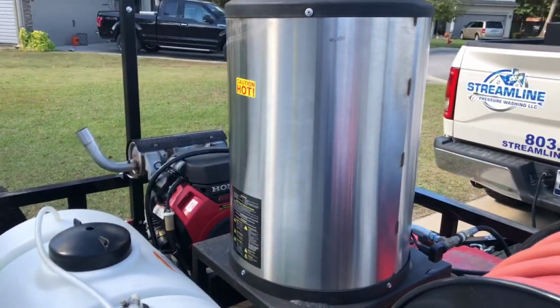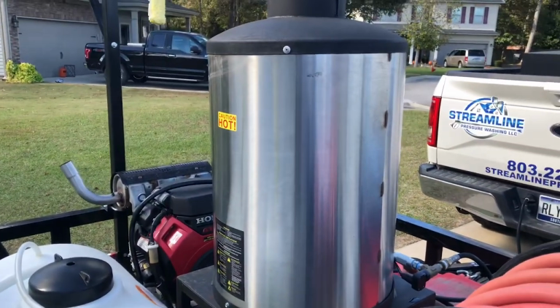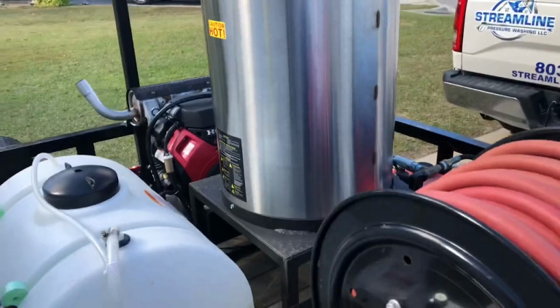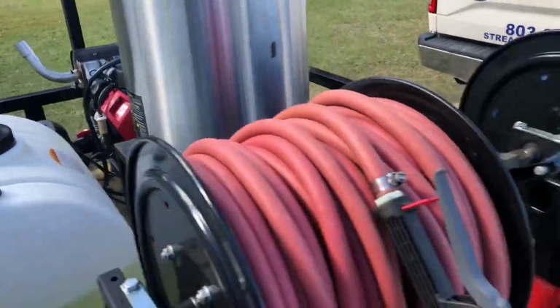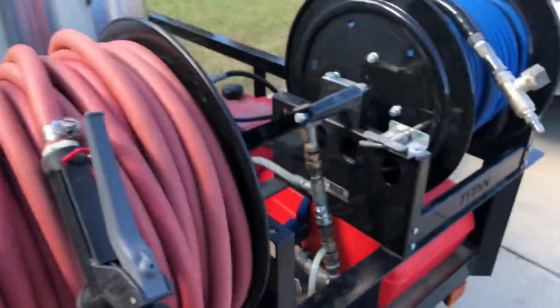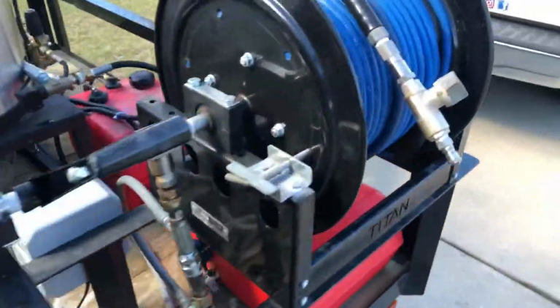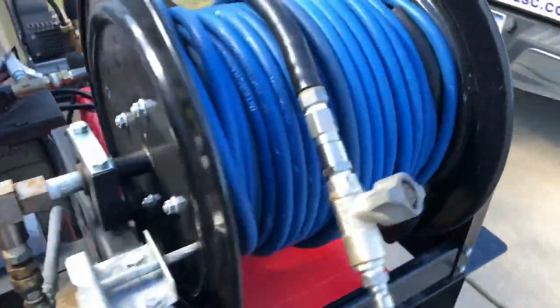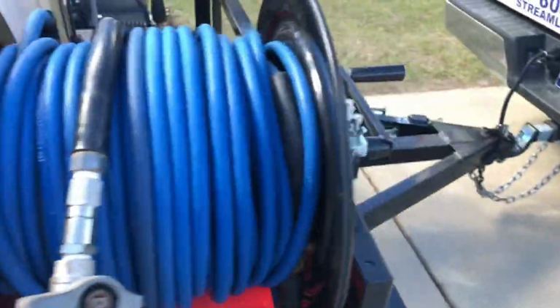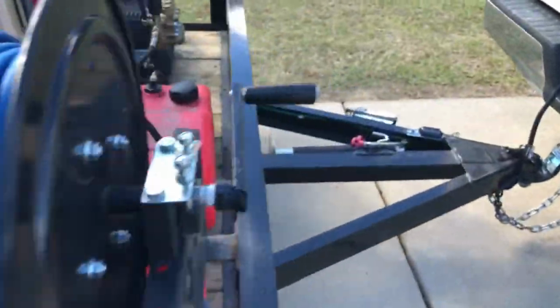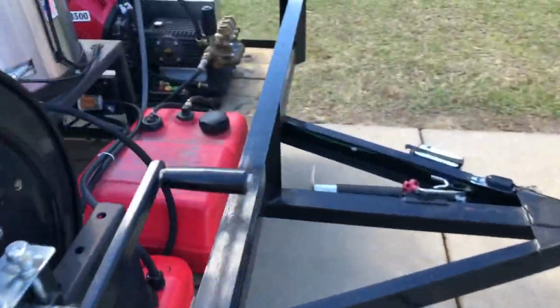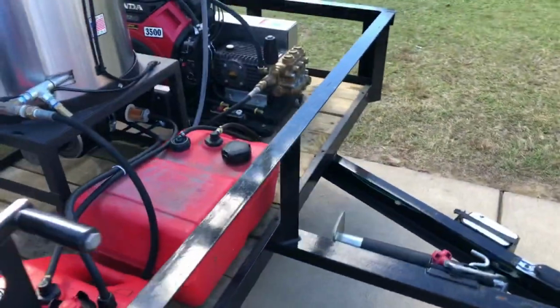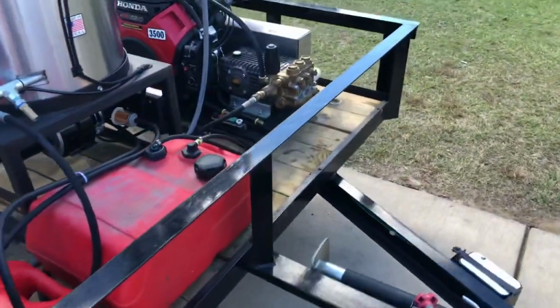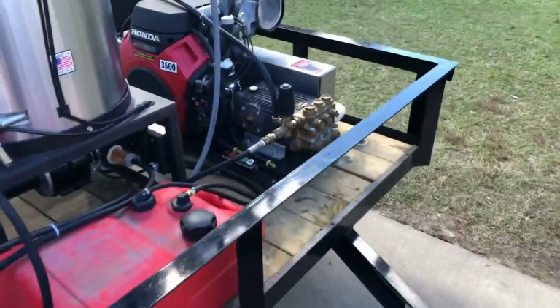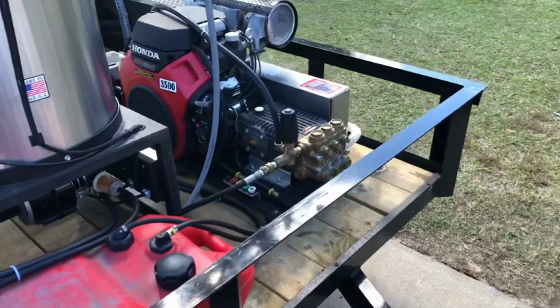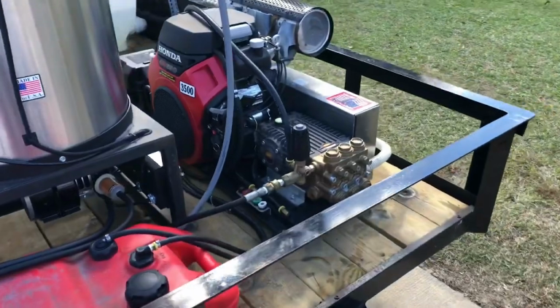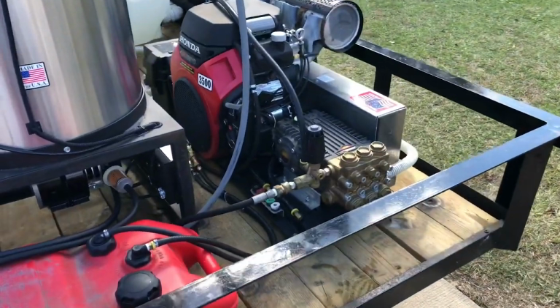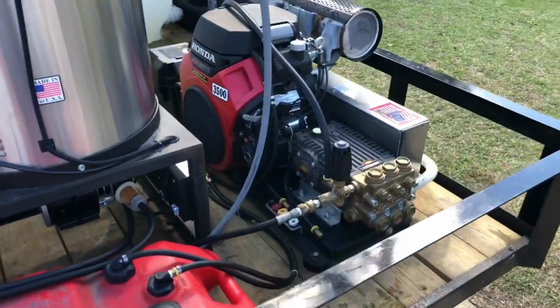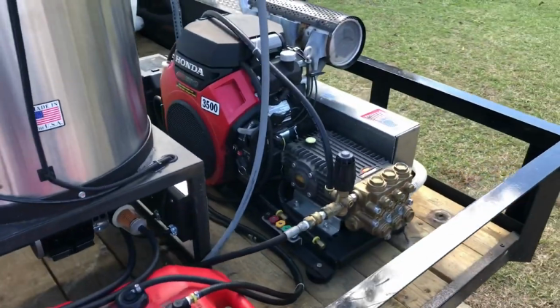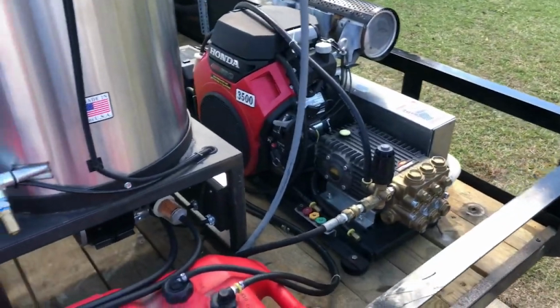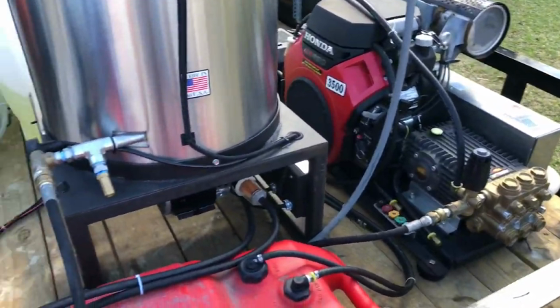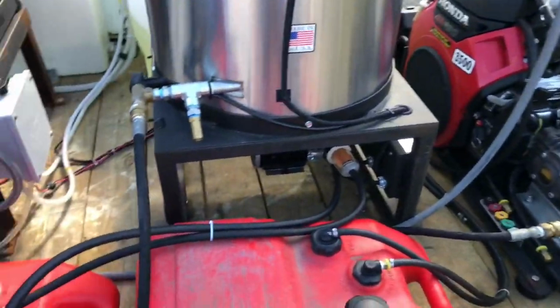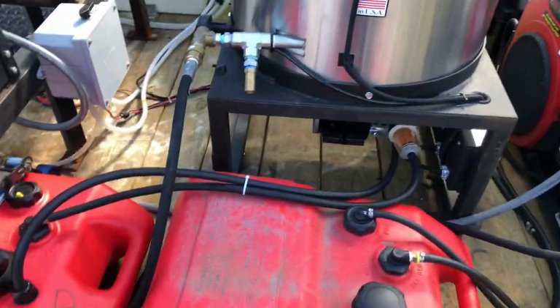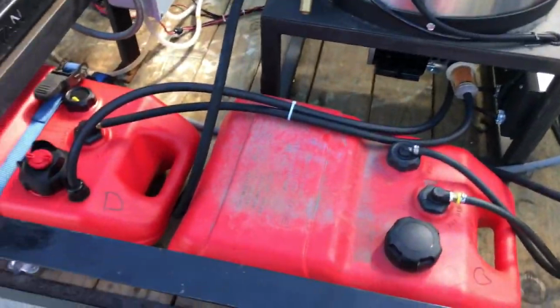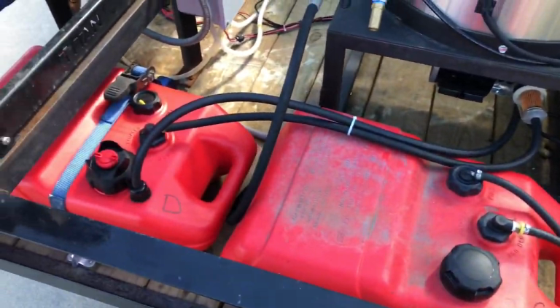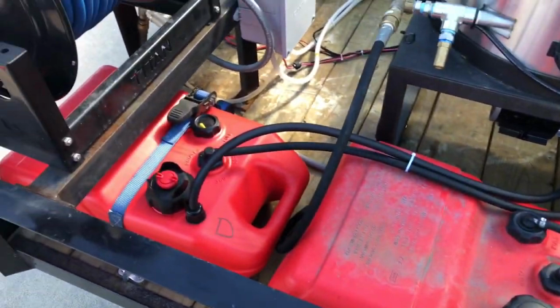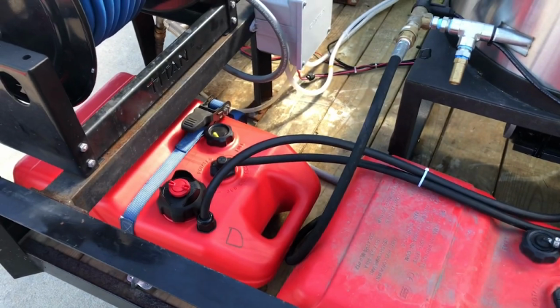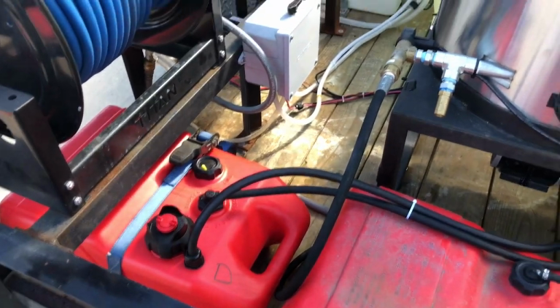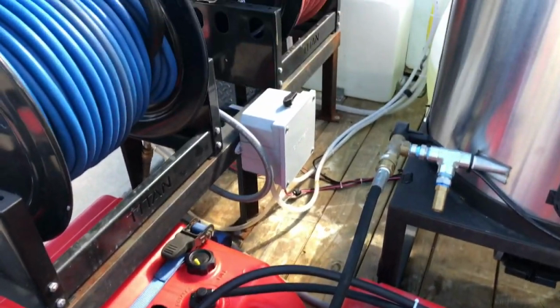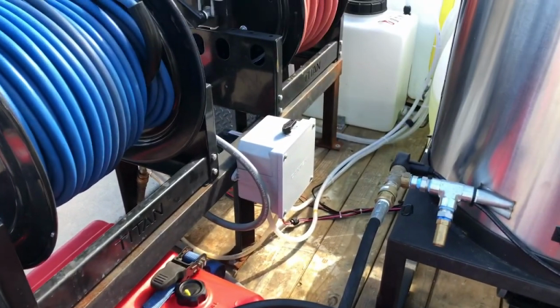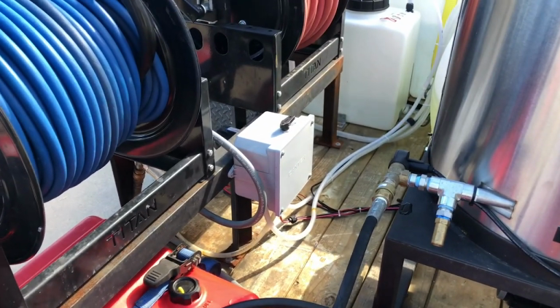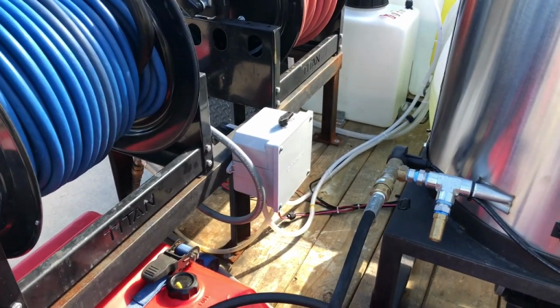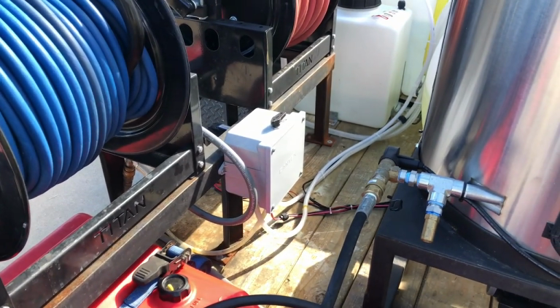Hot box, Pressure Pro 8 gallons a minute, fuel tanks, remote downstream box.